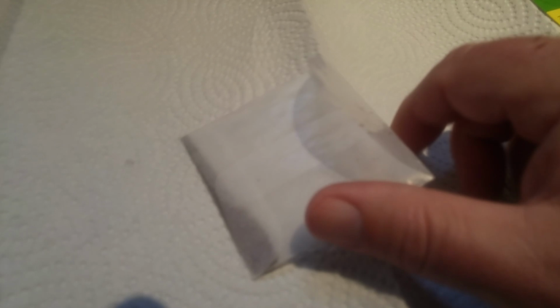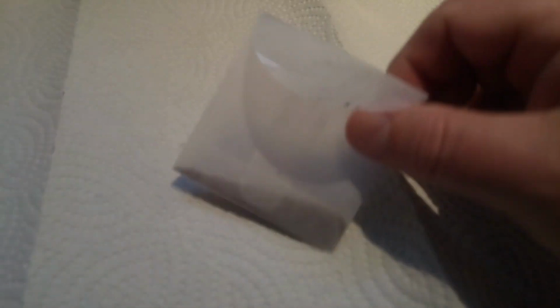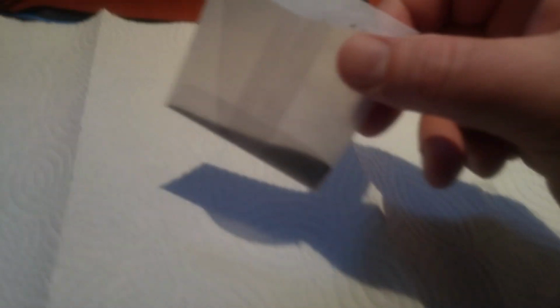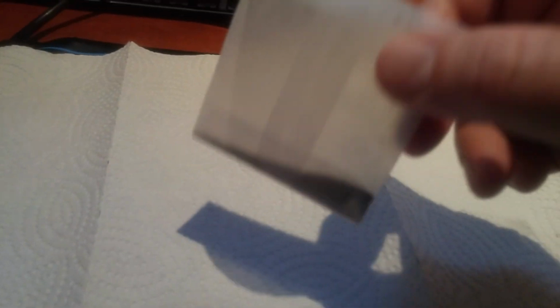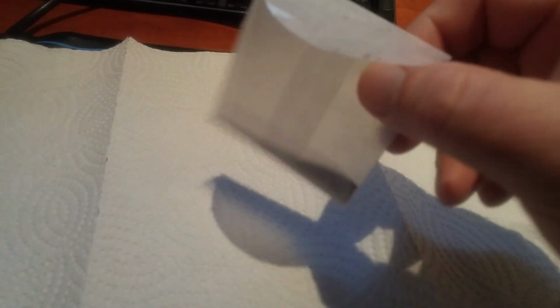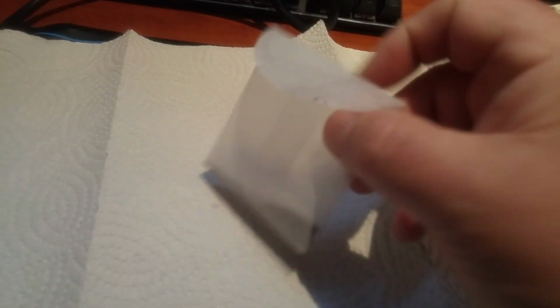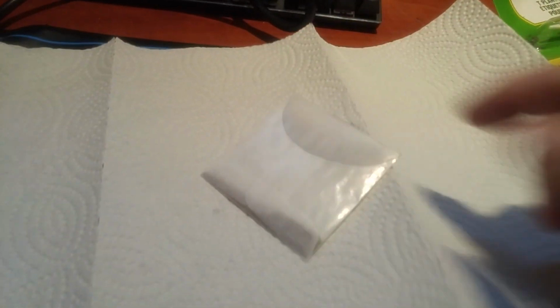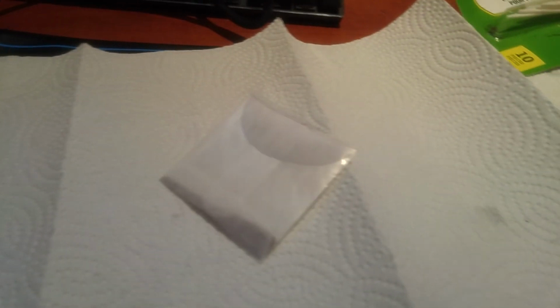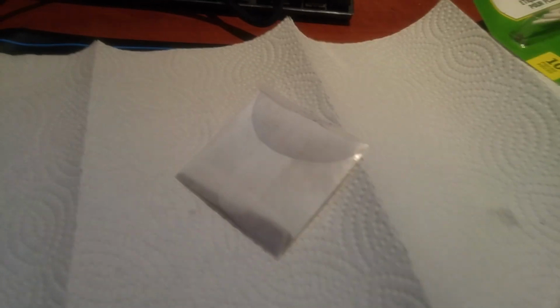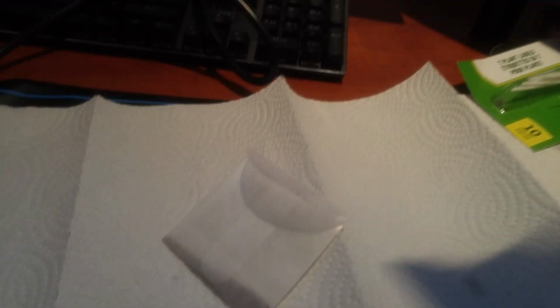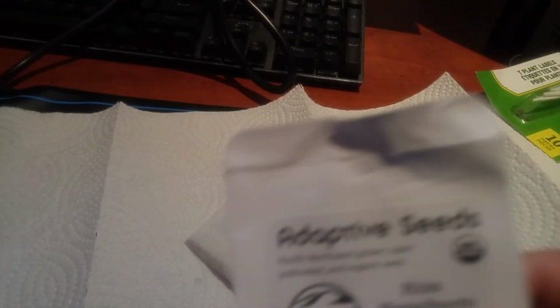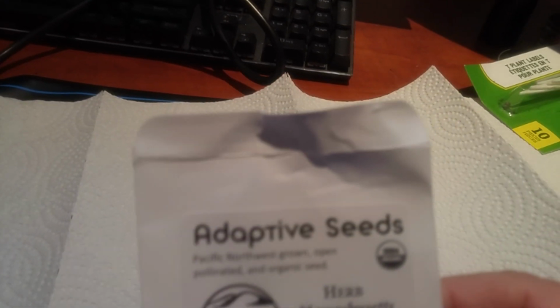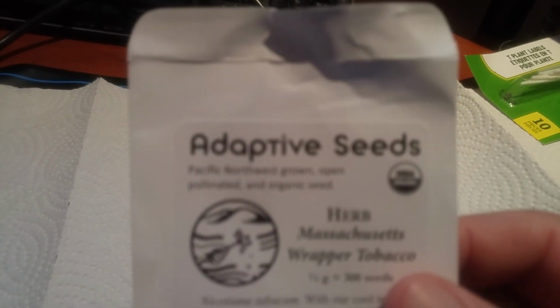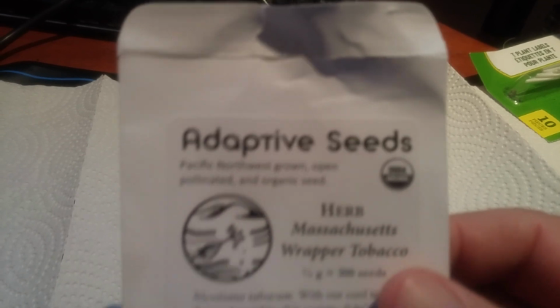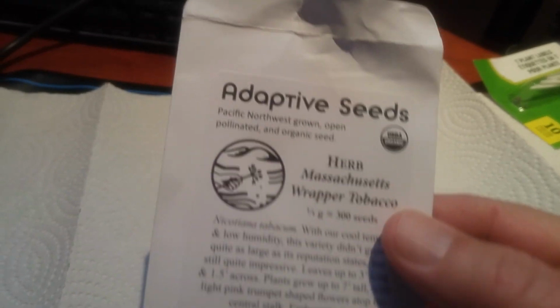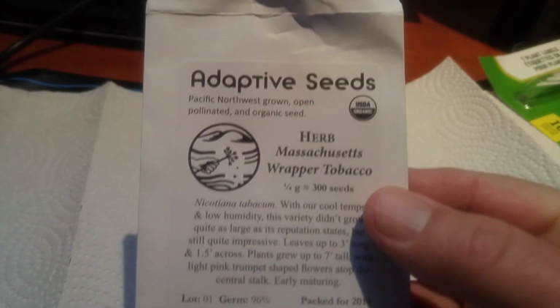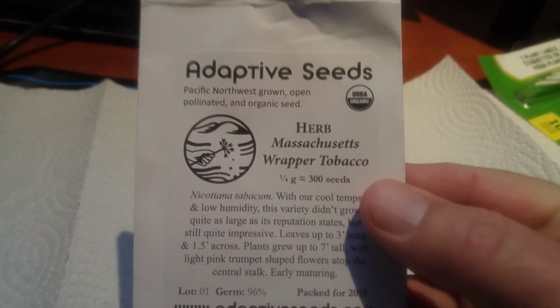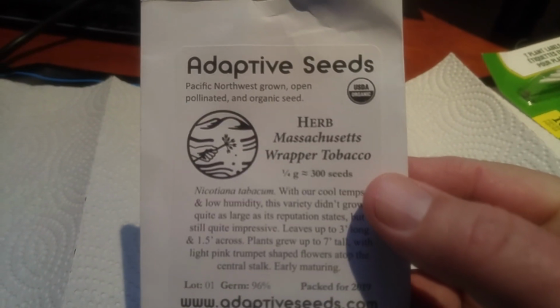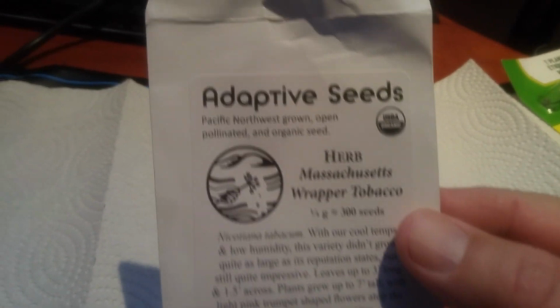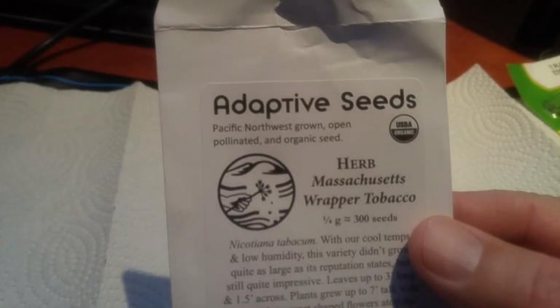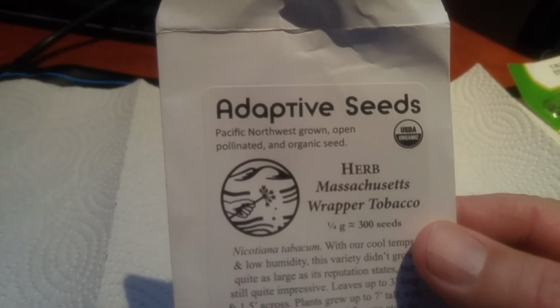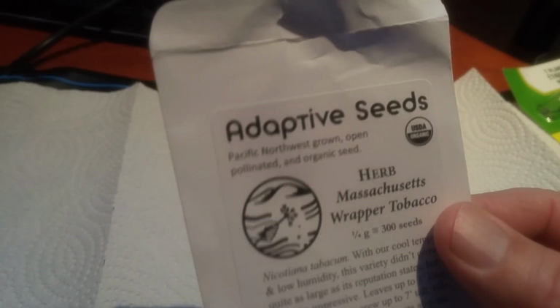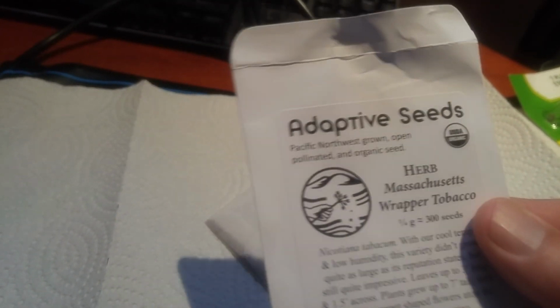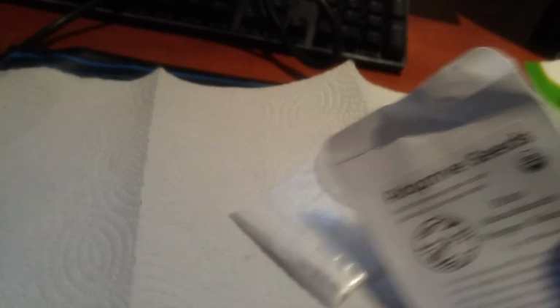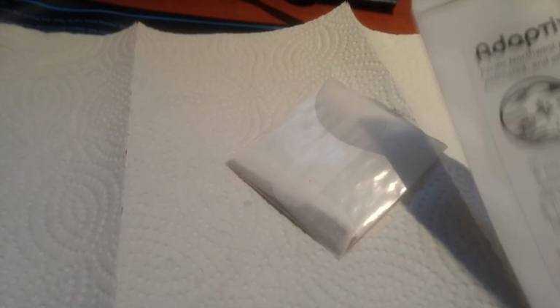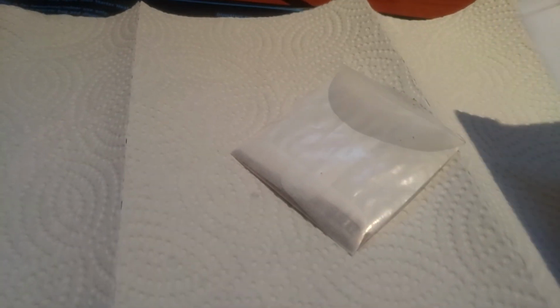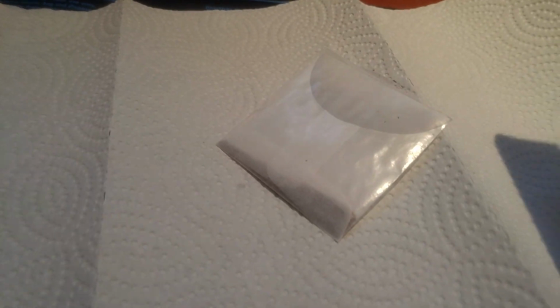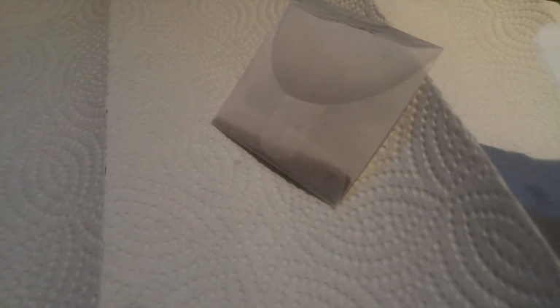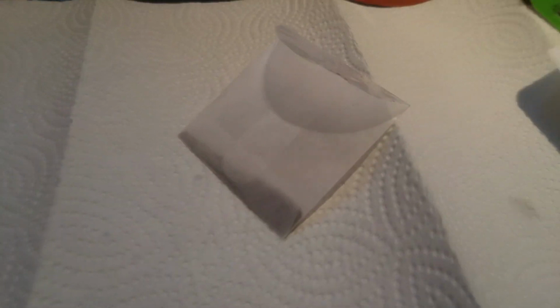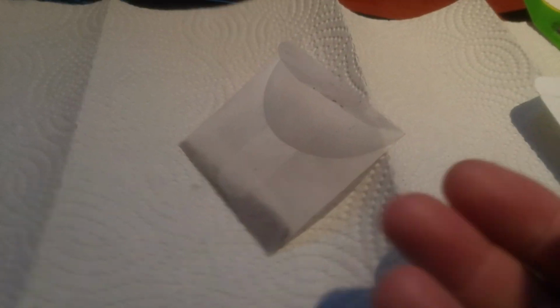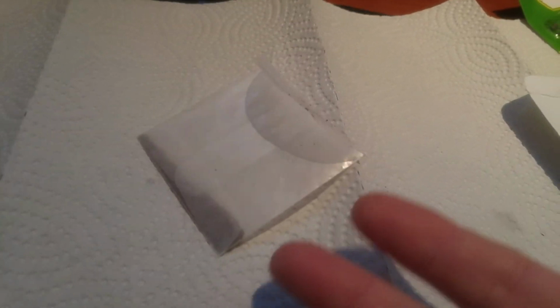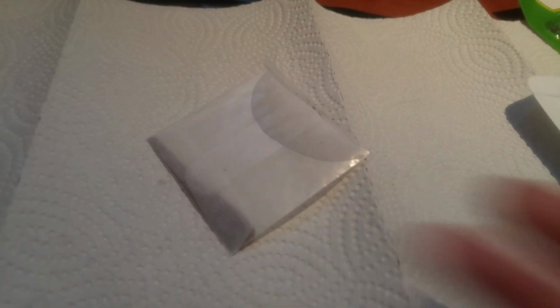Tobacco seeds. I got these from Adaptive Seeds — good company, and it didn't take them long to get the seeds here. I got roughly about 300. These seeds are incredibly tiny.